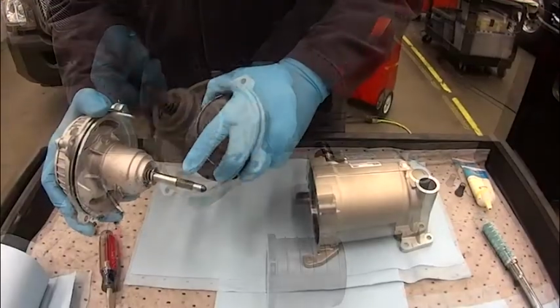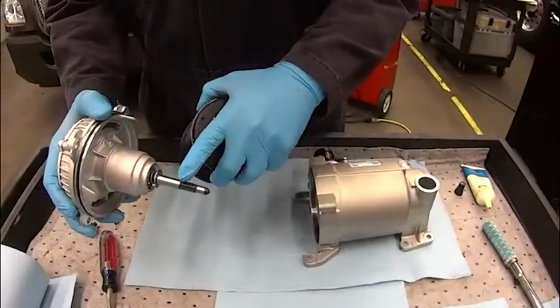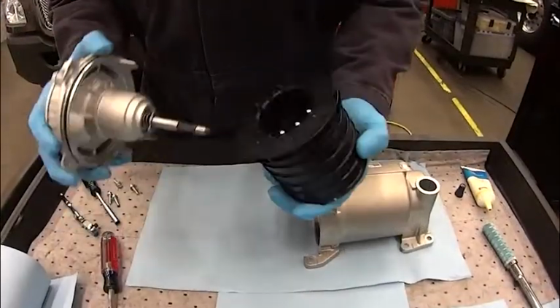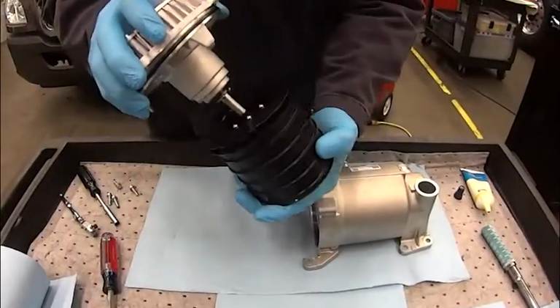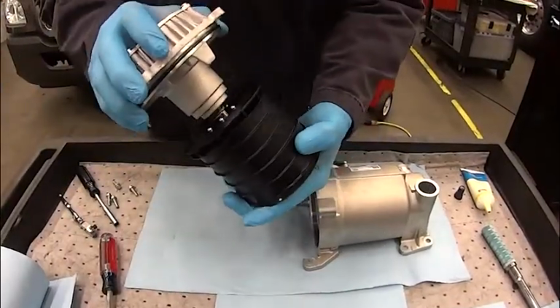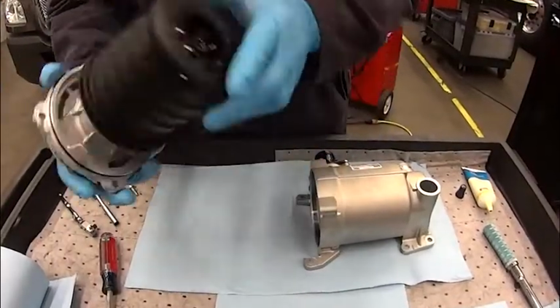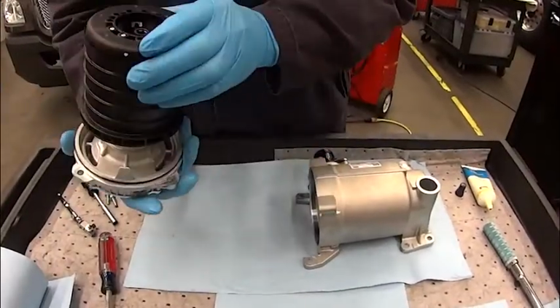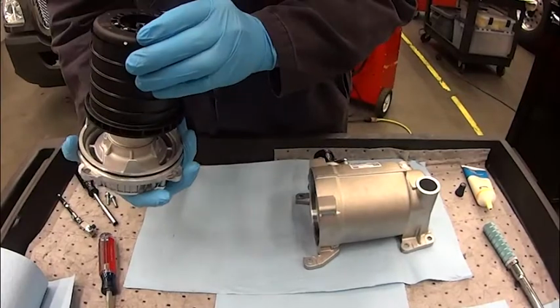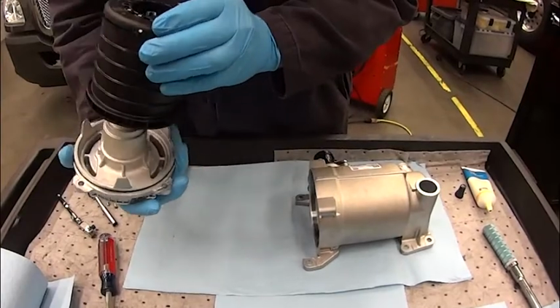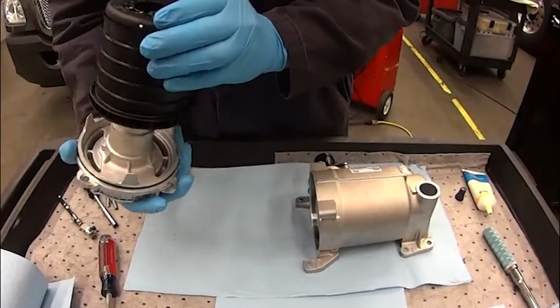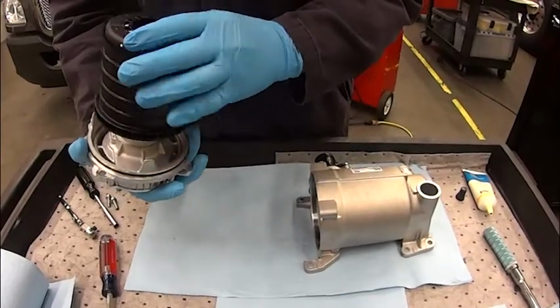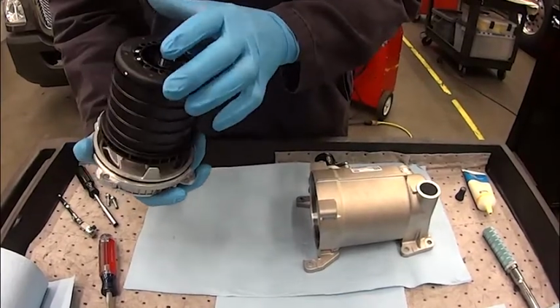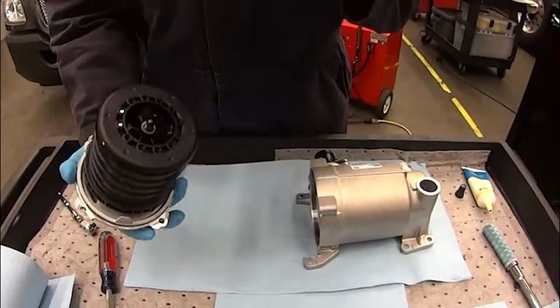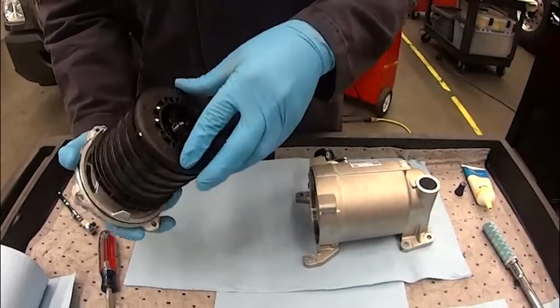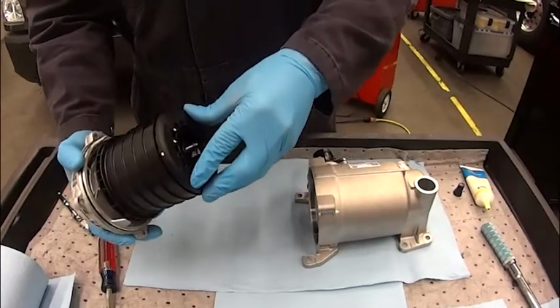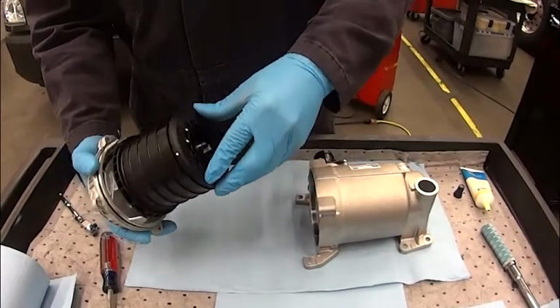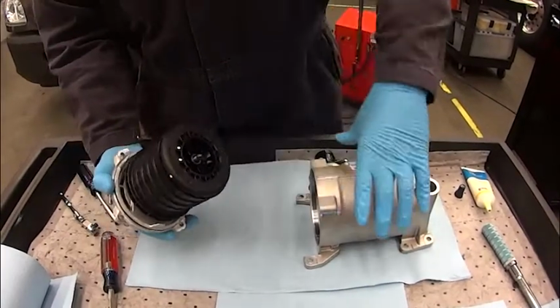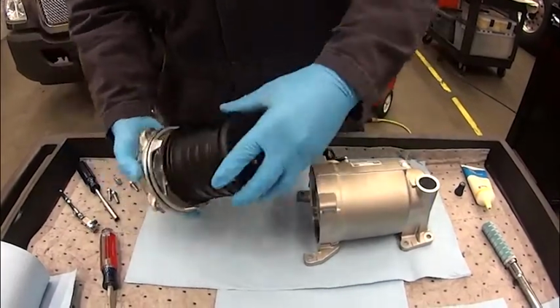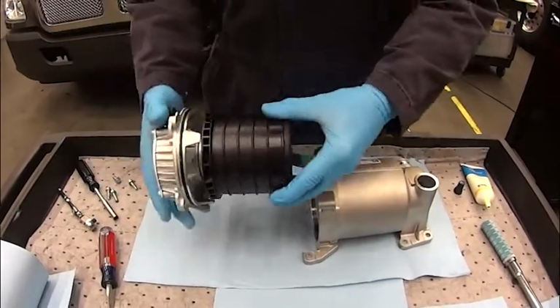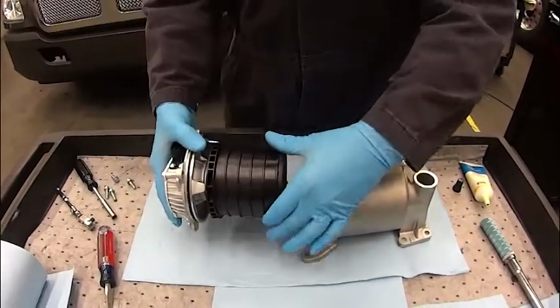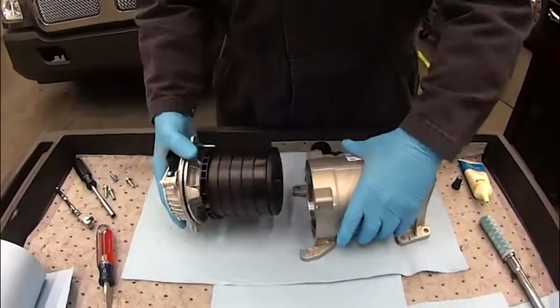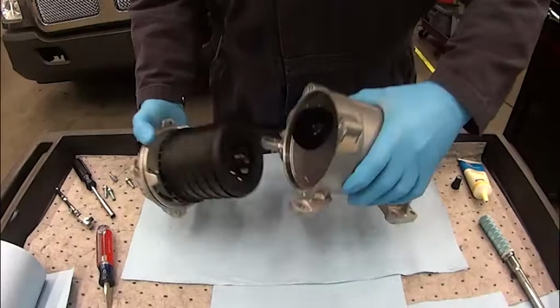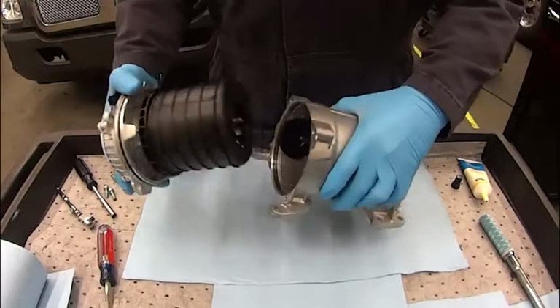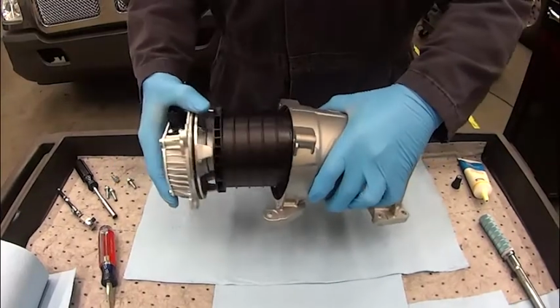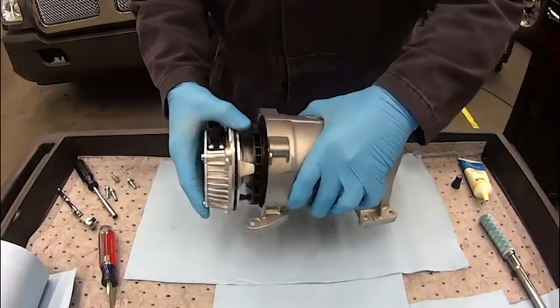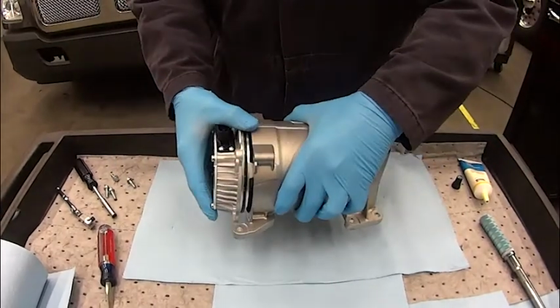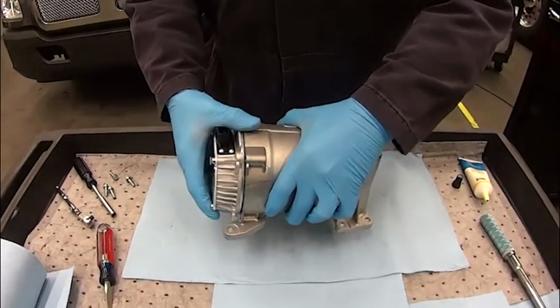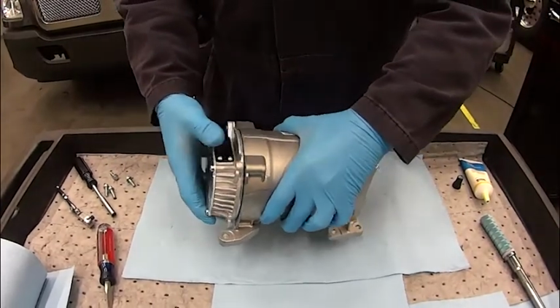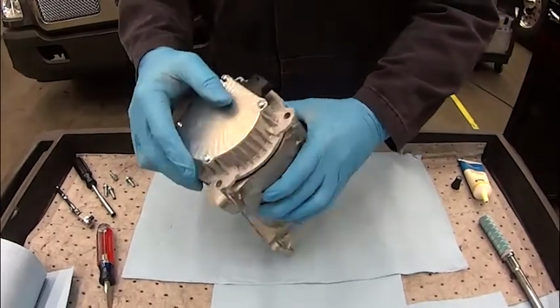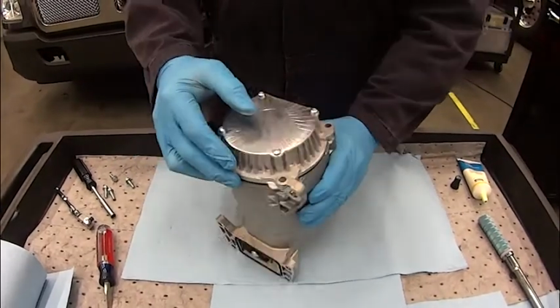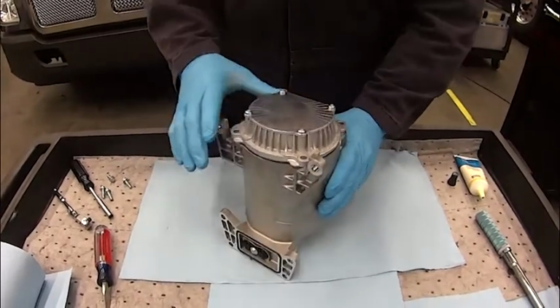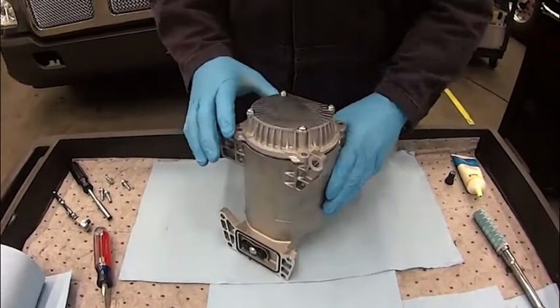Install a new o-ring on the cap of the OCV and on the mounting surface between the OCV and the block. Be sure to lubricate the new o-rings before putting them into place. Line up the notches on the filter and the cap and slide the new filter onto the shaft. Now reinstall the cap and torque the four mounting bolts as per the specifications in RMI.